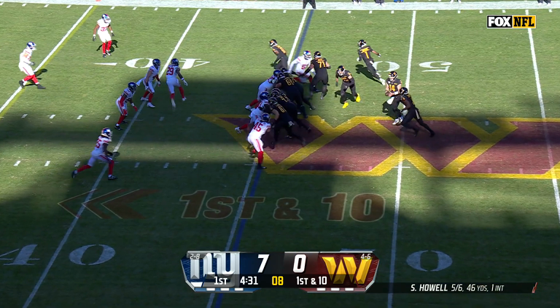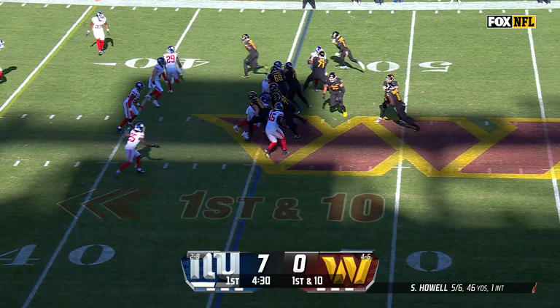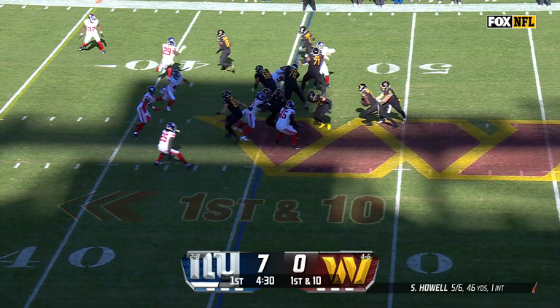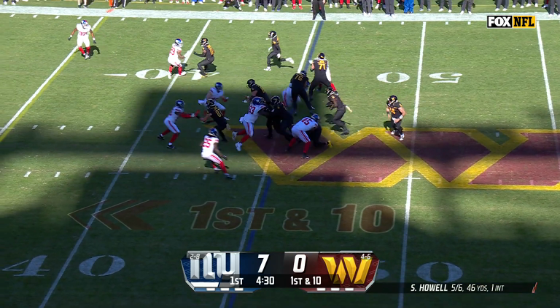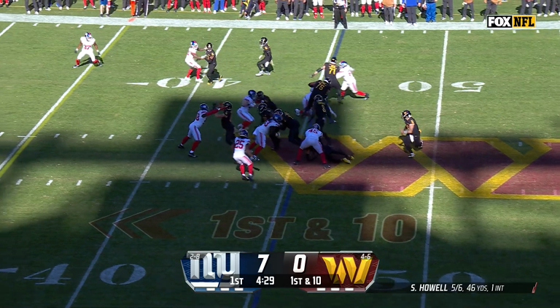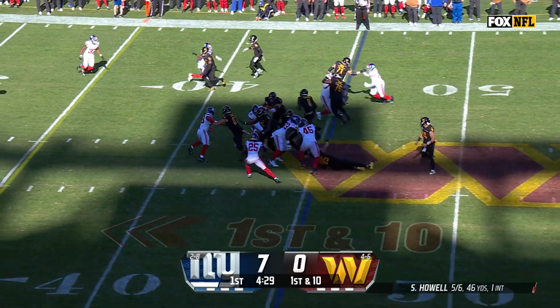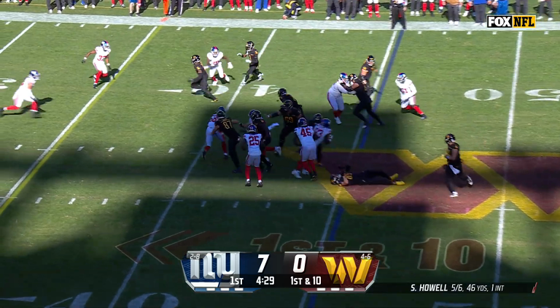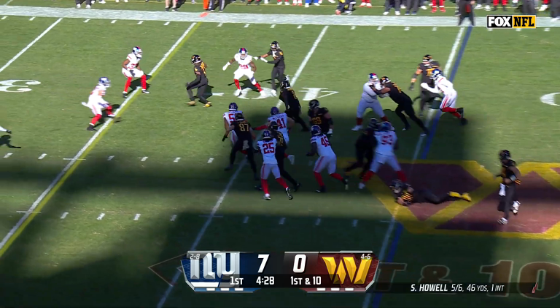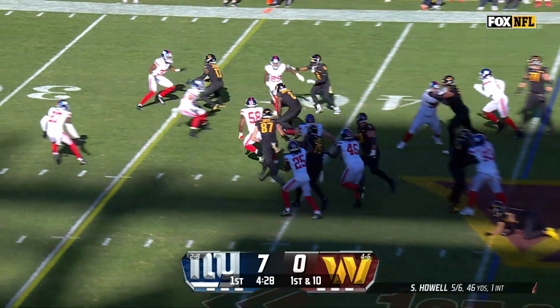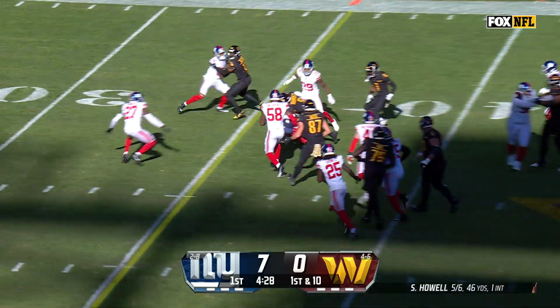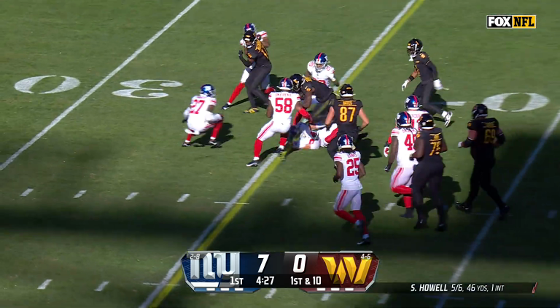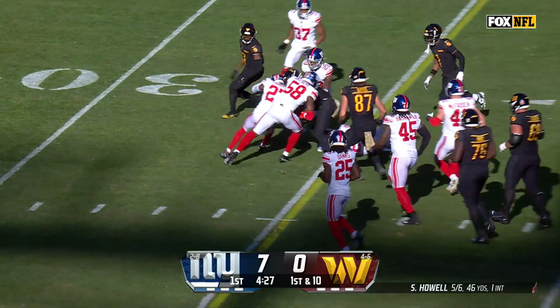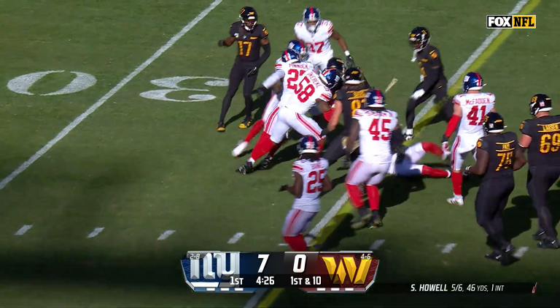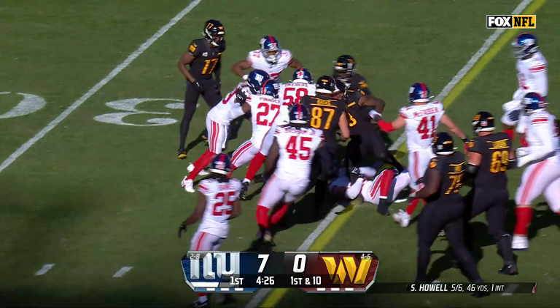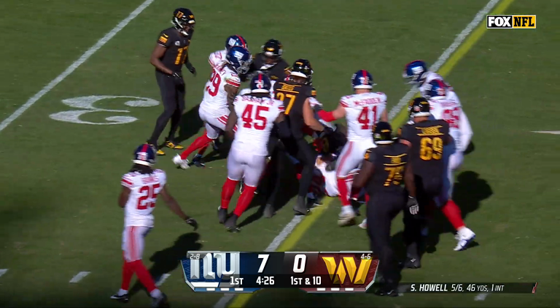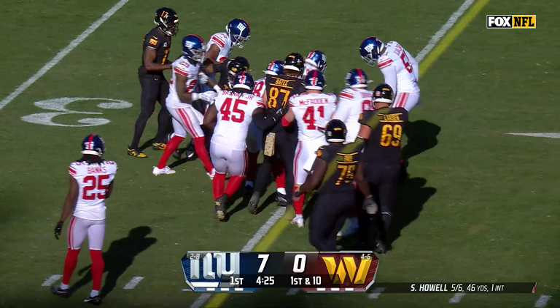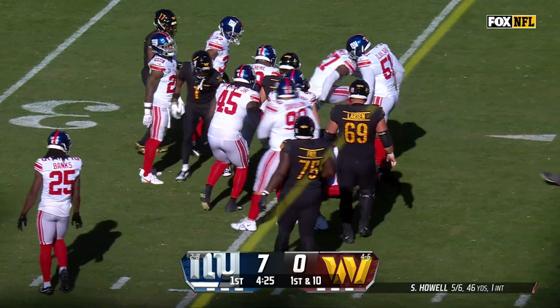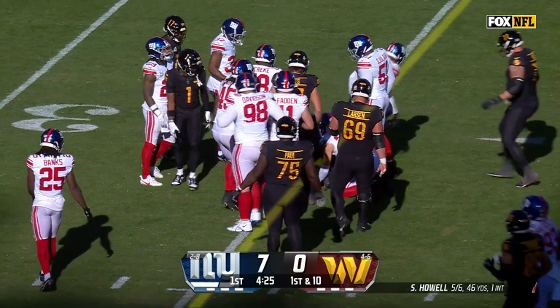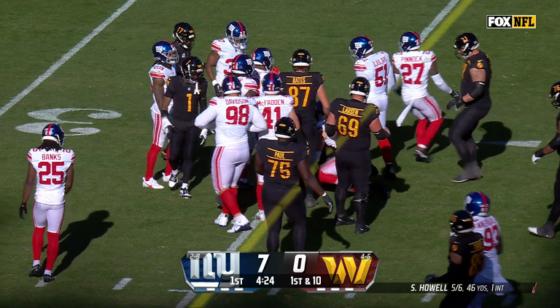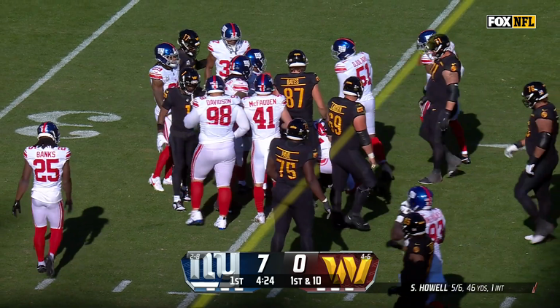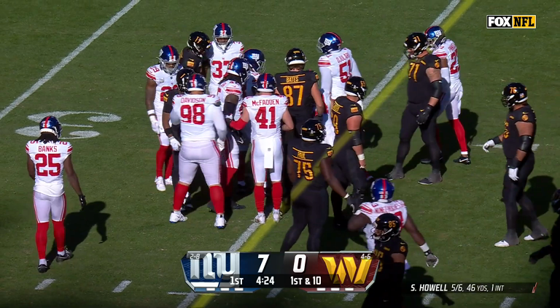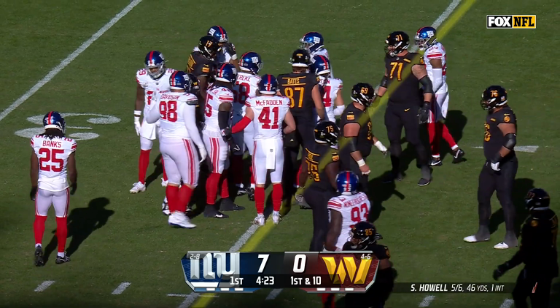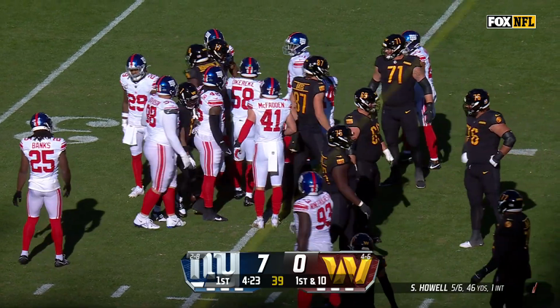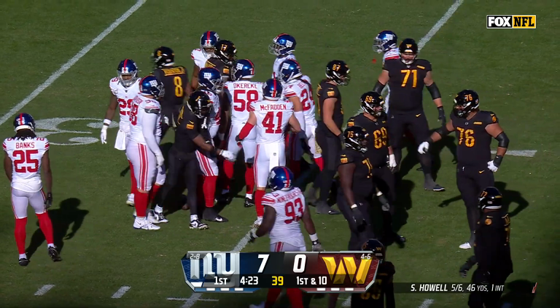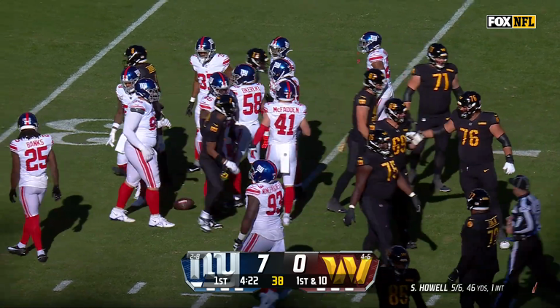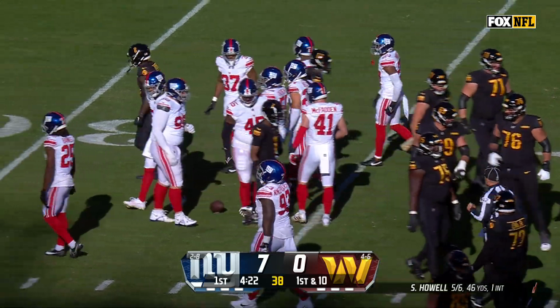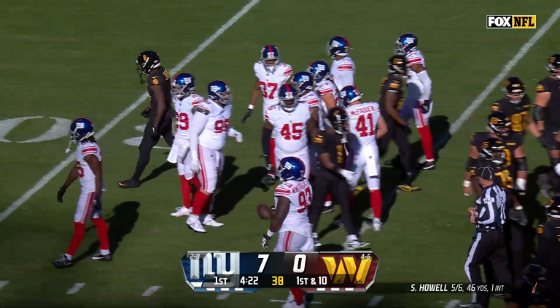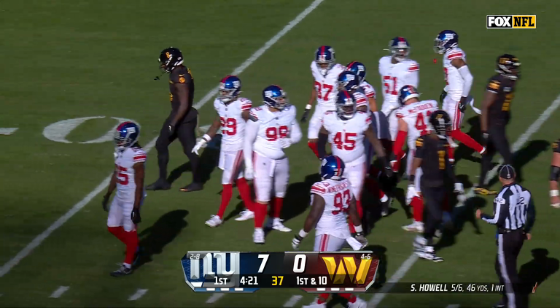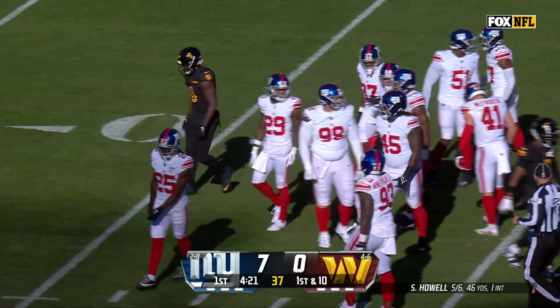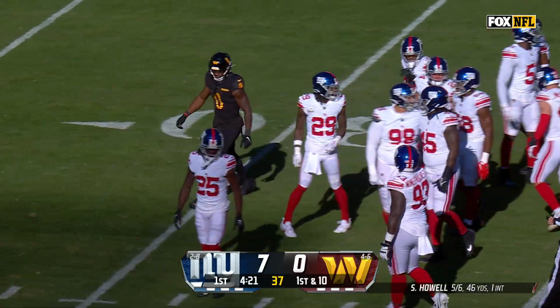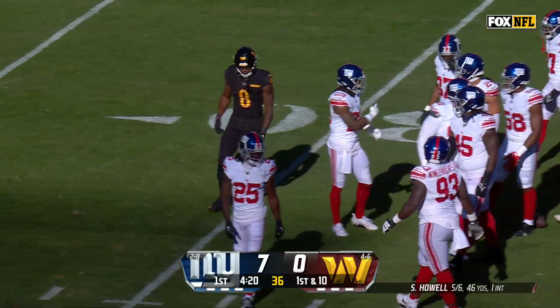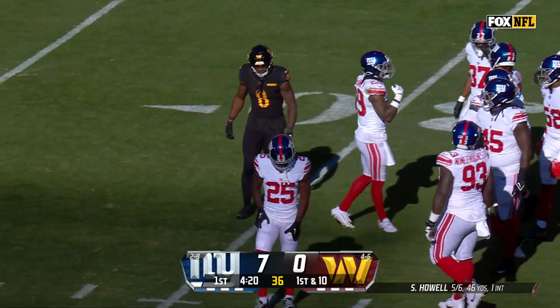Thompson in motion, there's Robinson. Another Washington first down into Giants territory — a gain of 11.